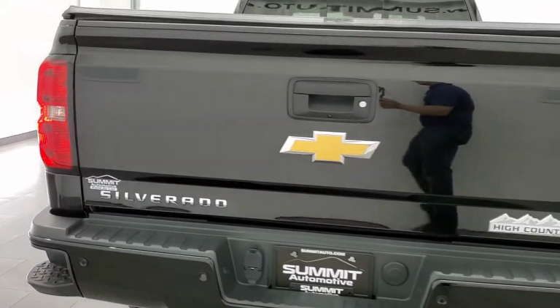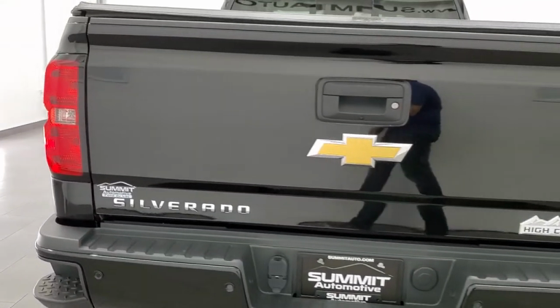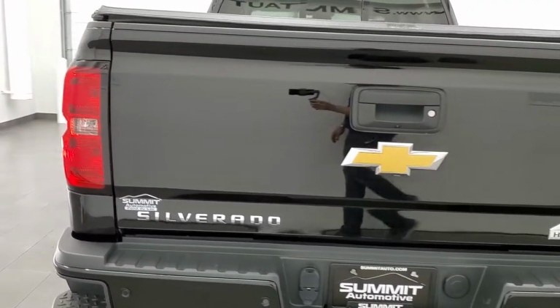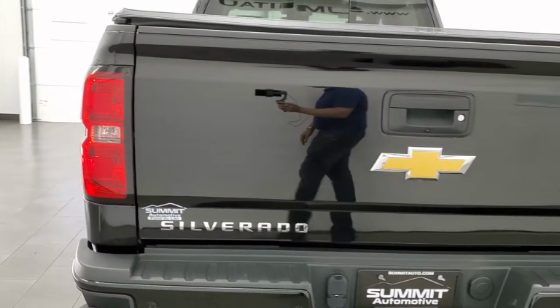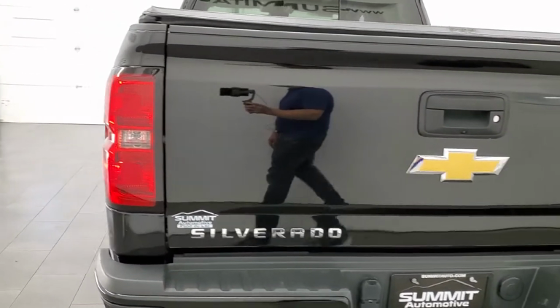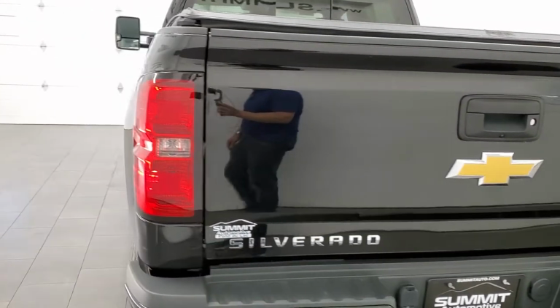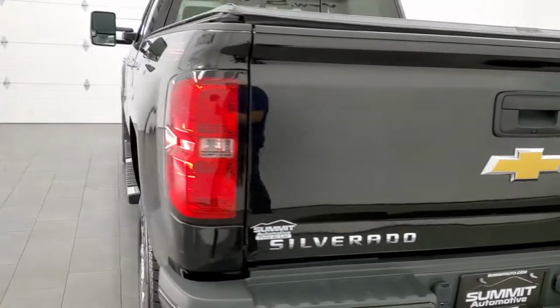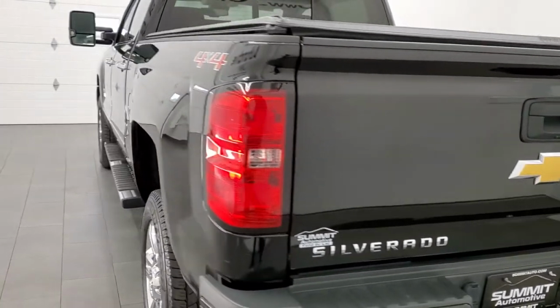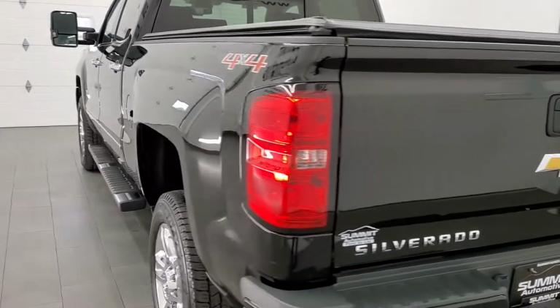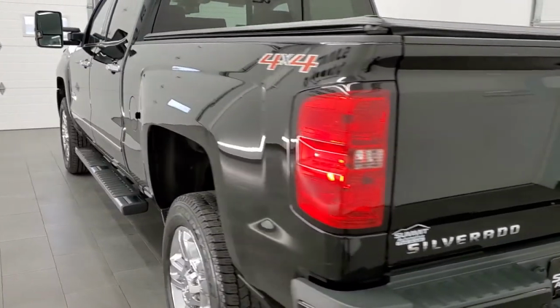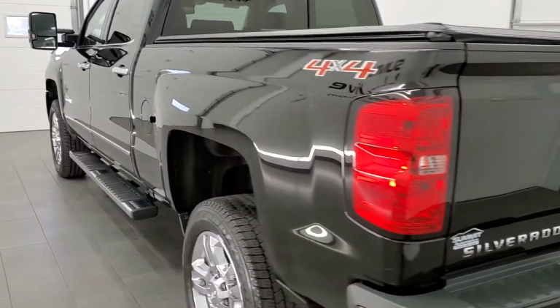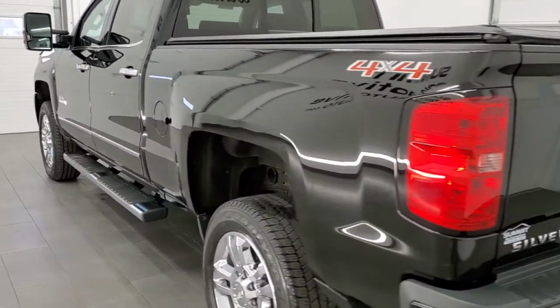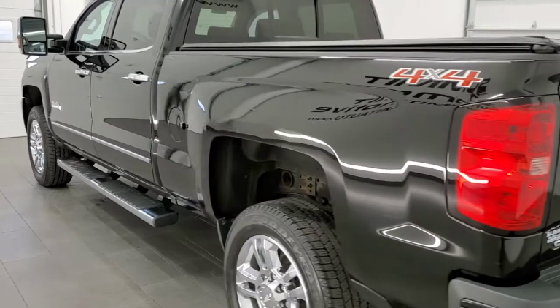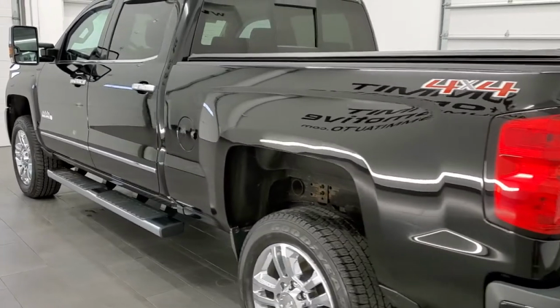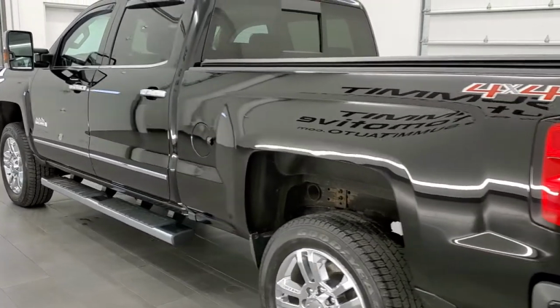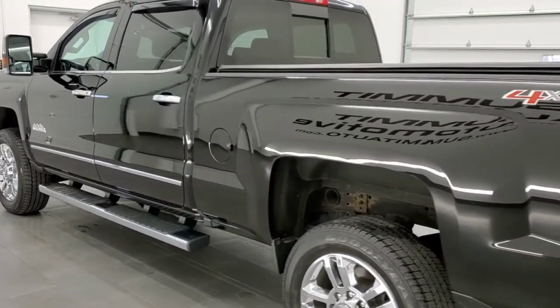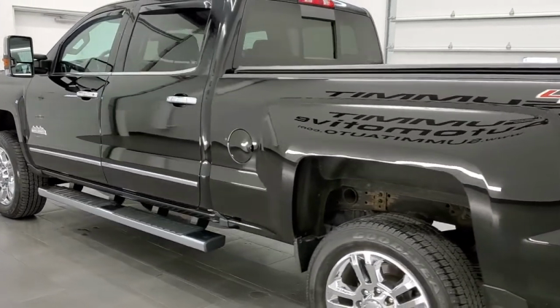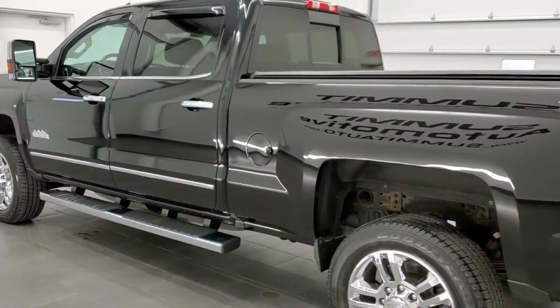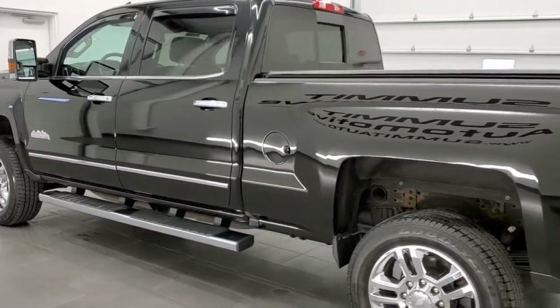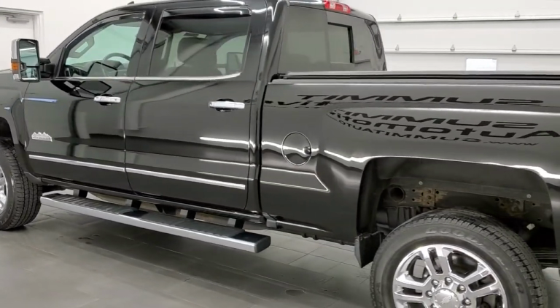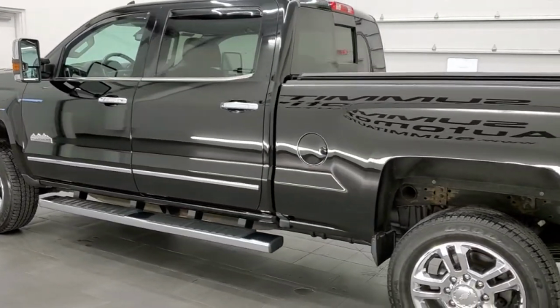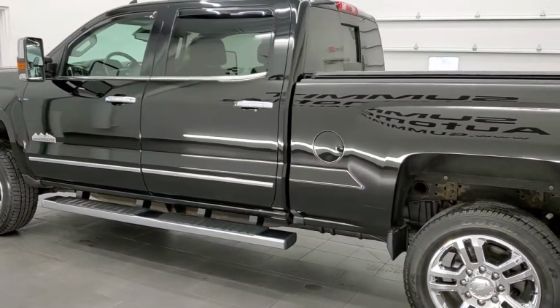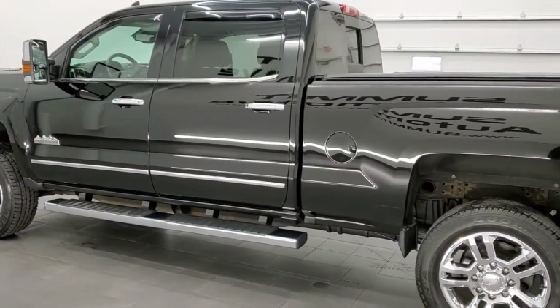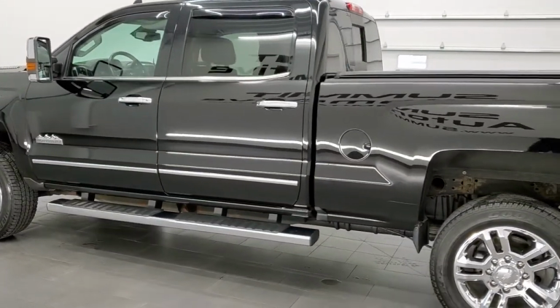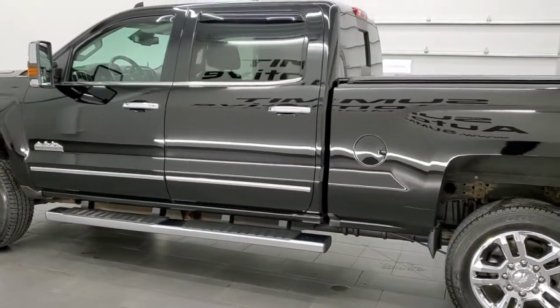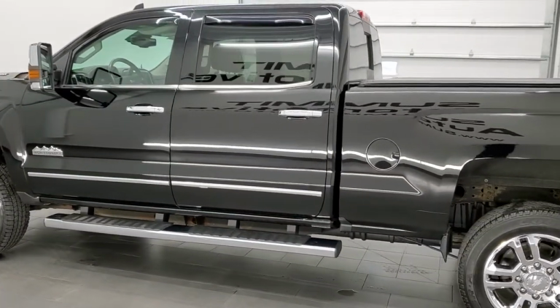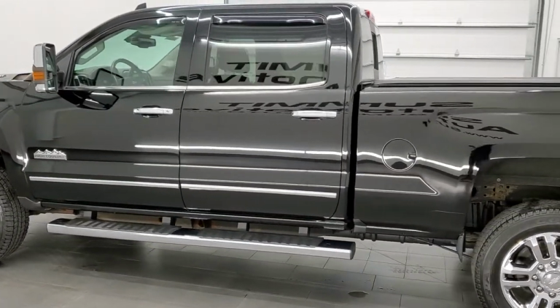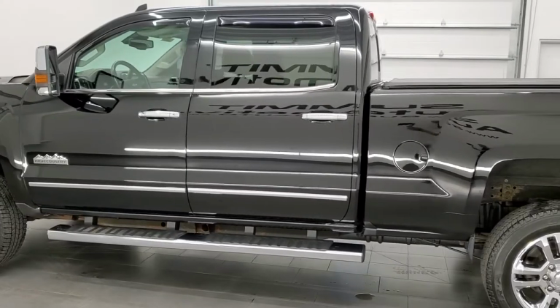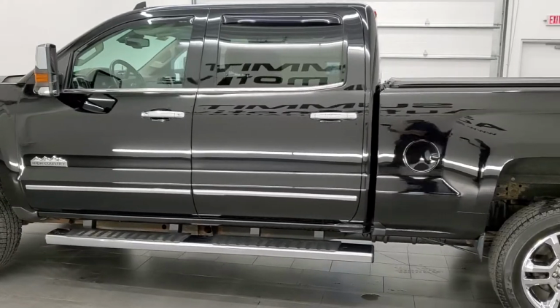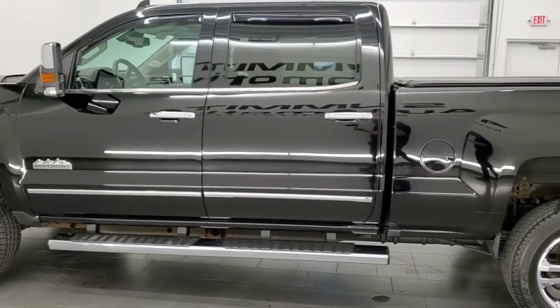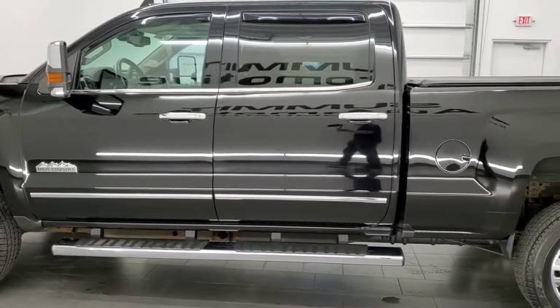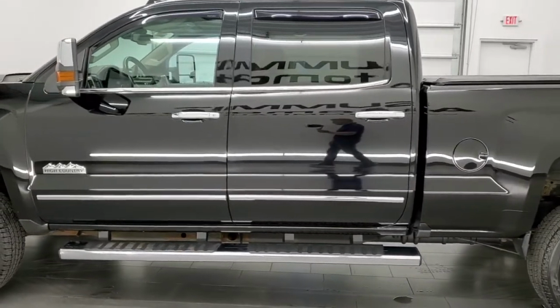This 2016 Chevy Silverado 2500 has the 6.6 liter Duramax diesel with the LML engine. It pumps out 397 horsepower.